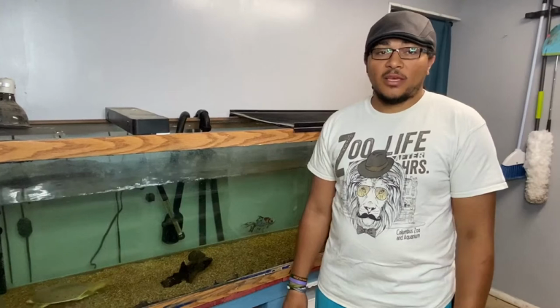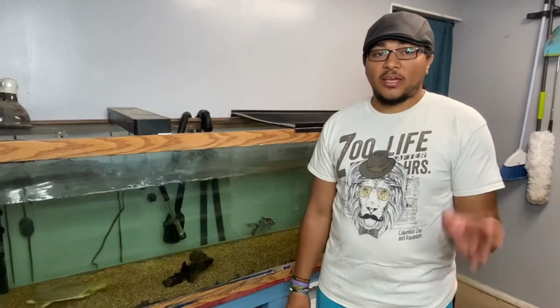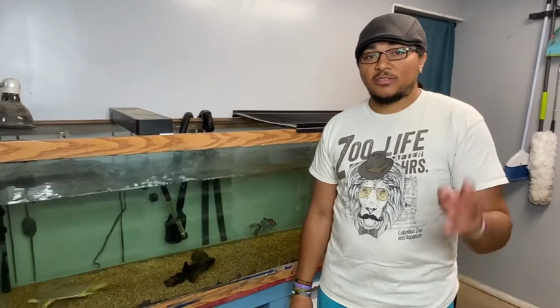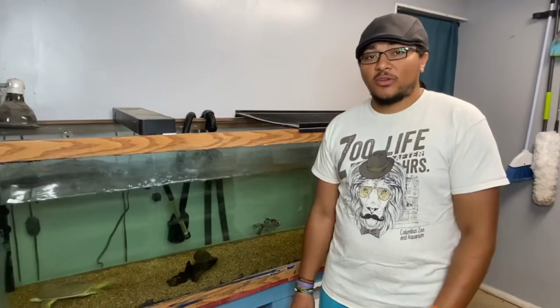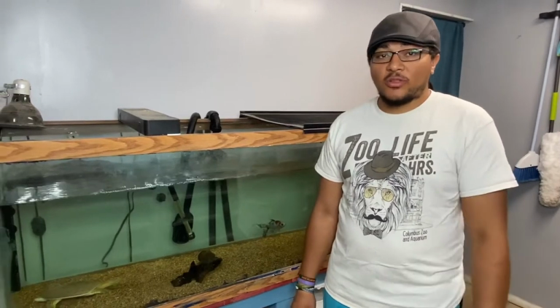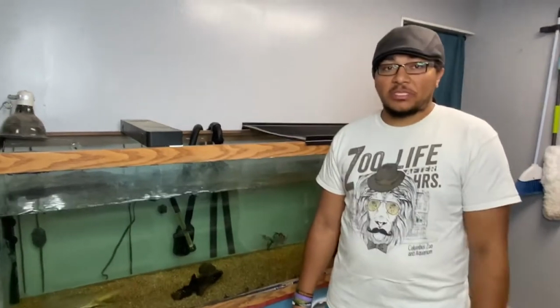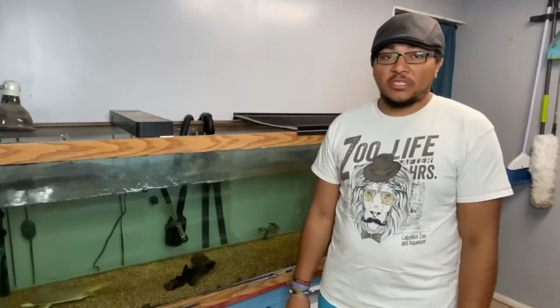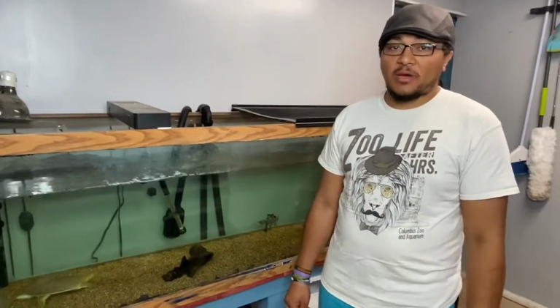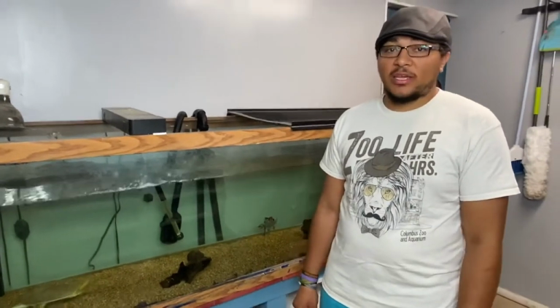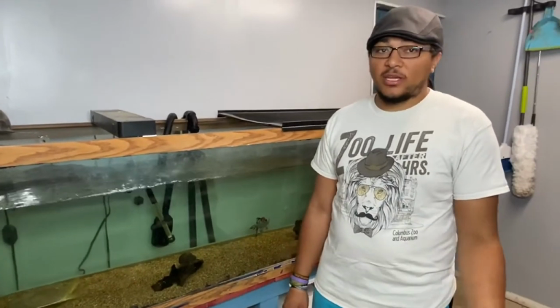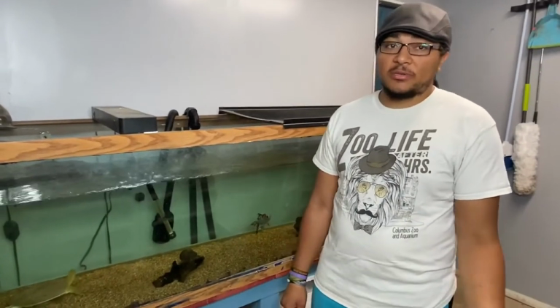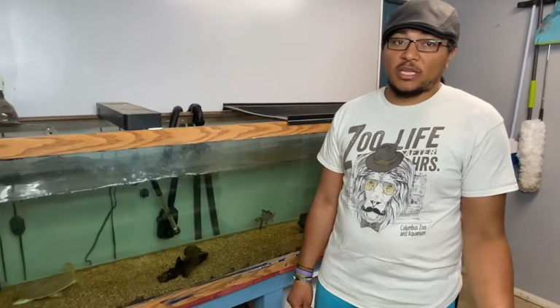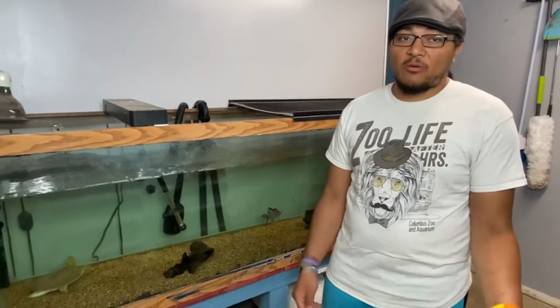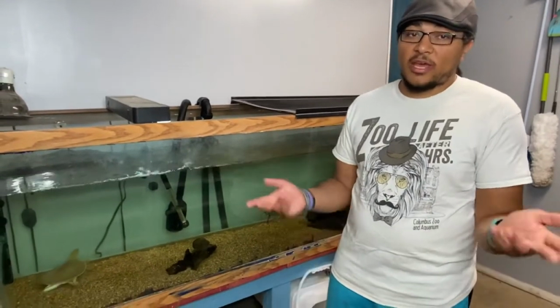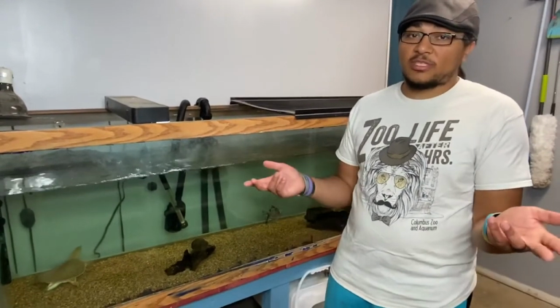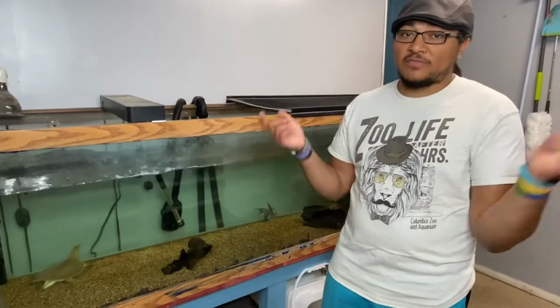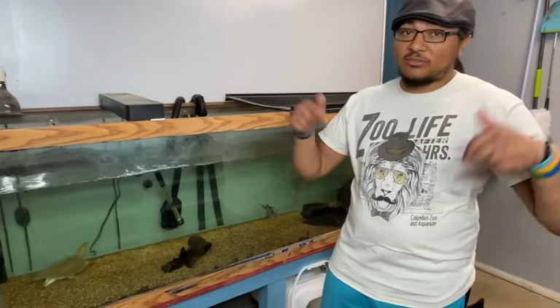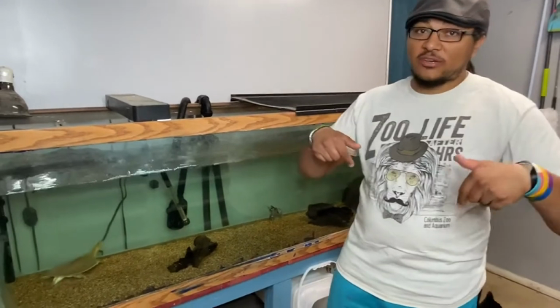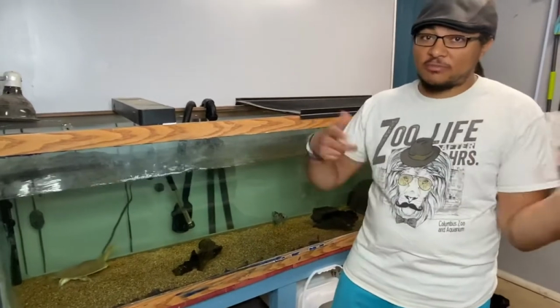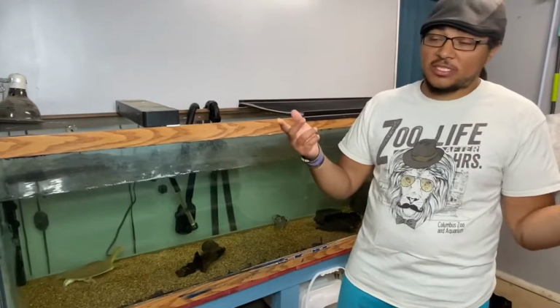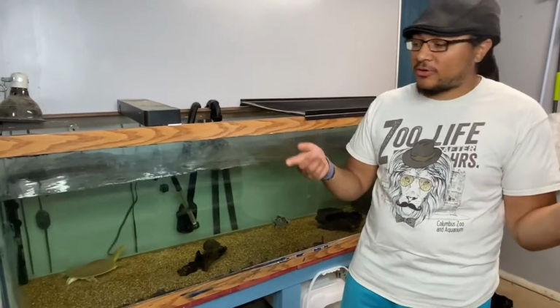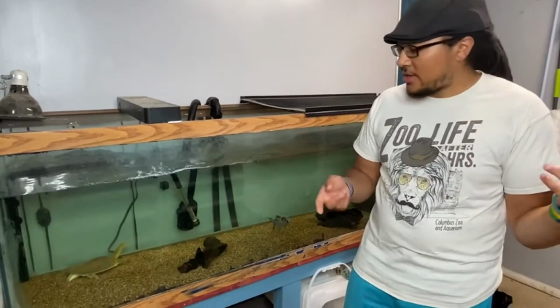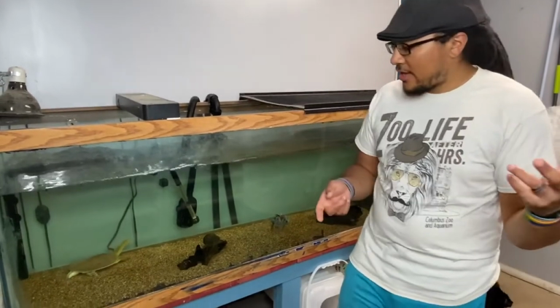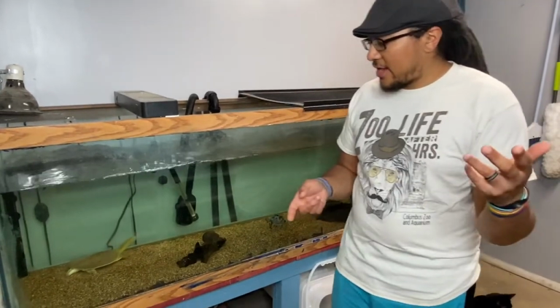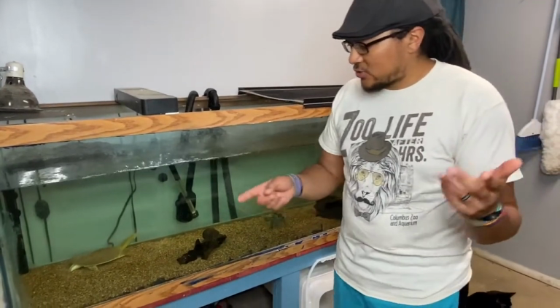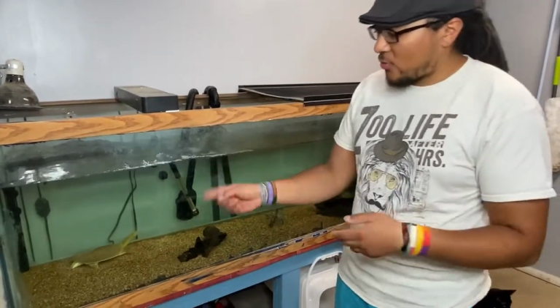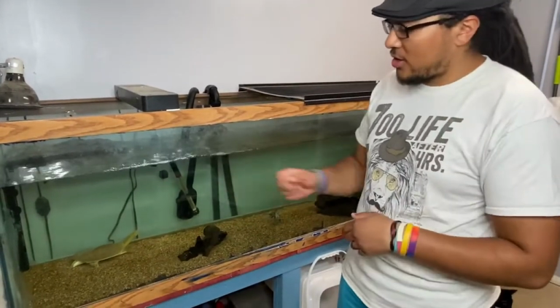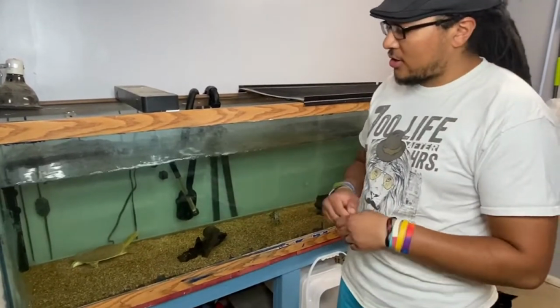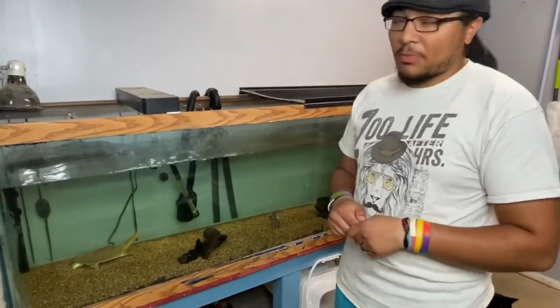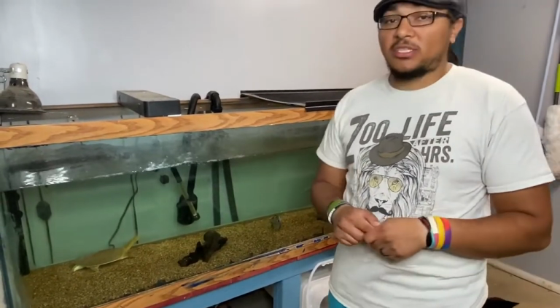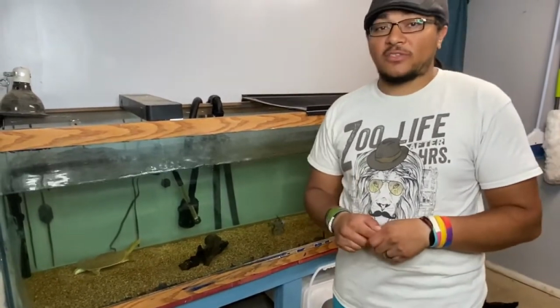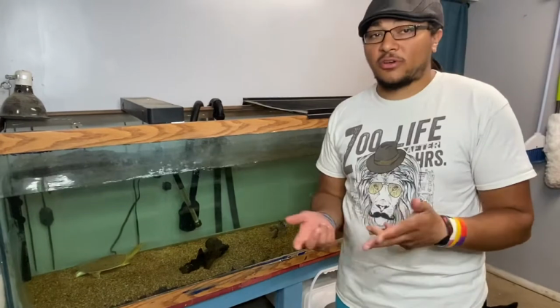Hey guys, doing another quick species spotlight. Today we're going to be talking about one of the animals that lives downstairs in the main snake room, and that is Renoir, our spiny soft-shell turtle.